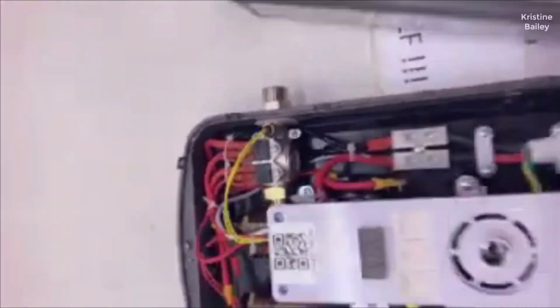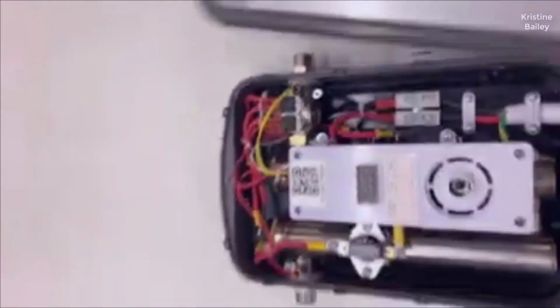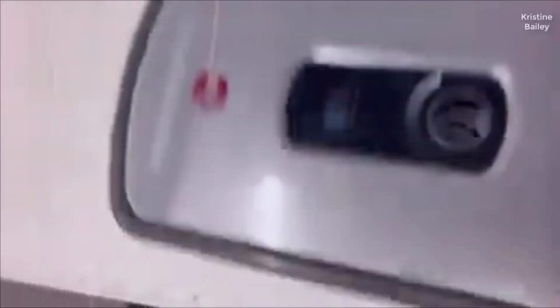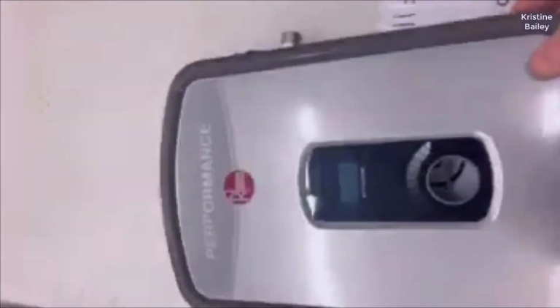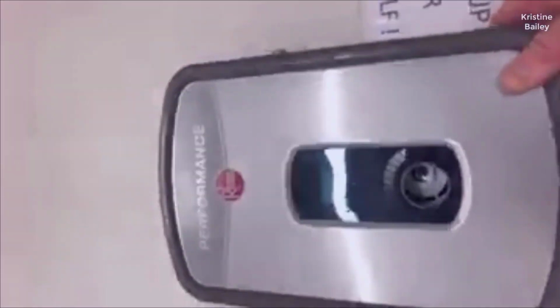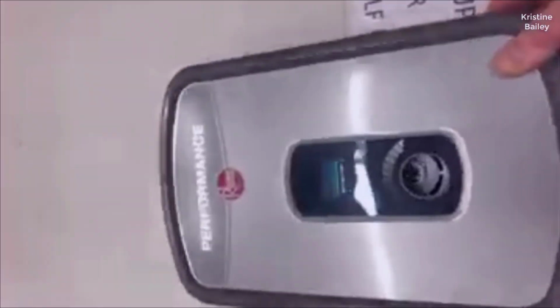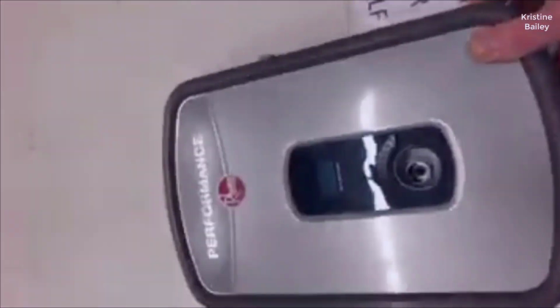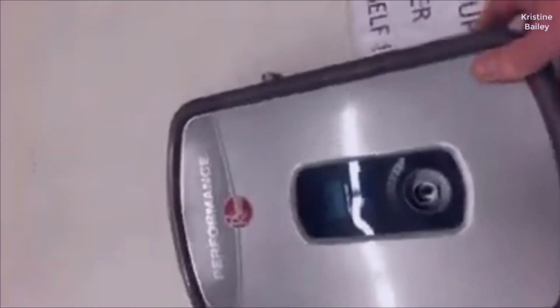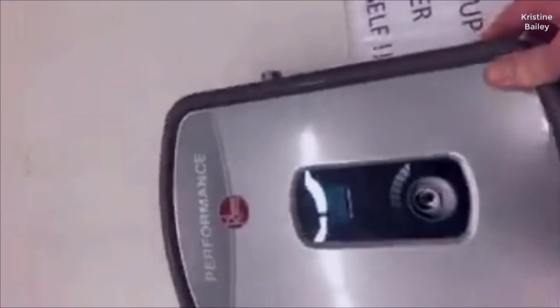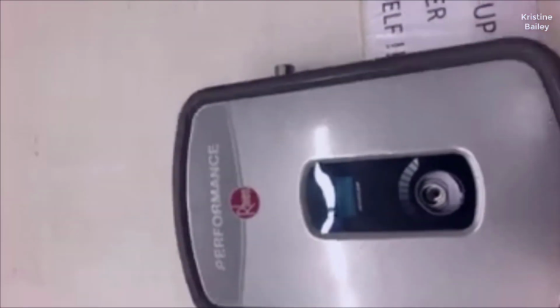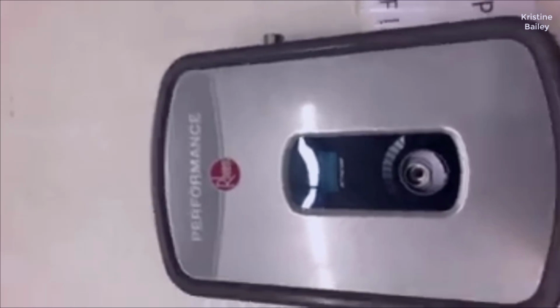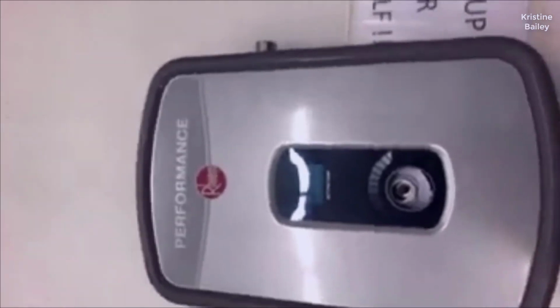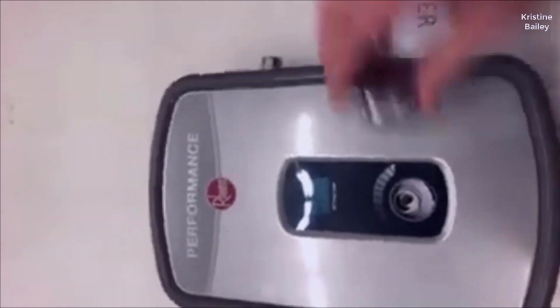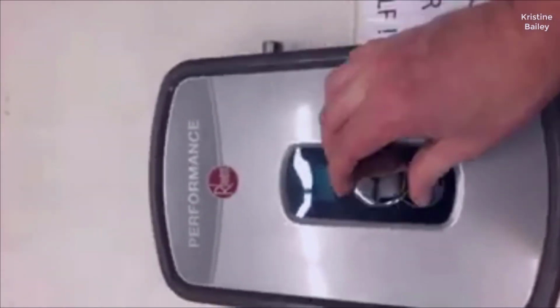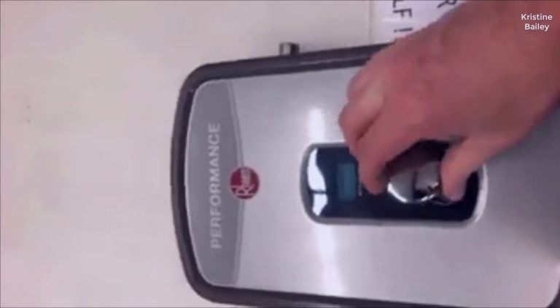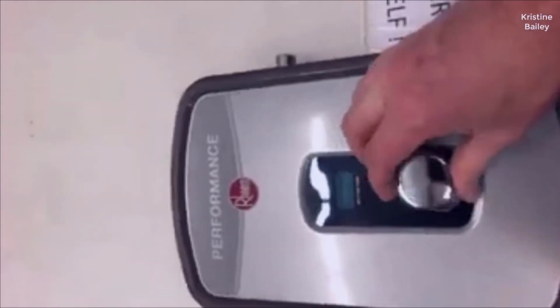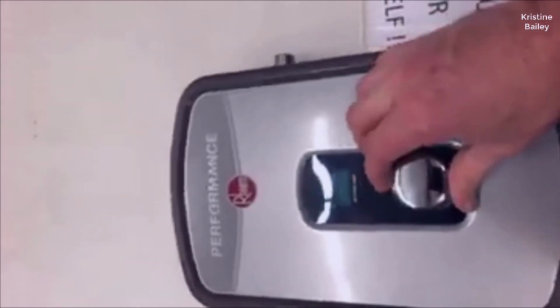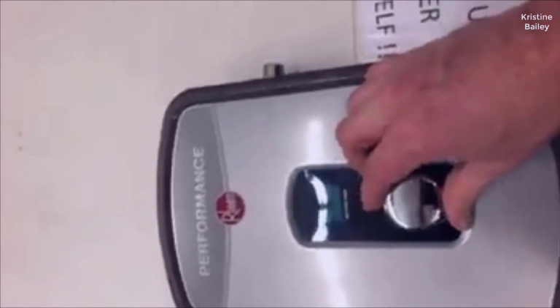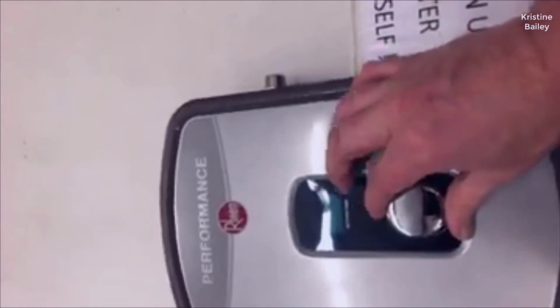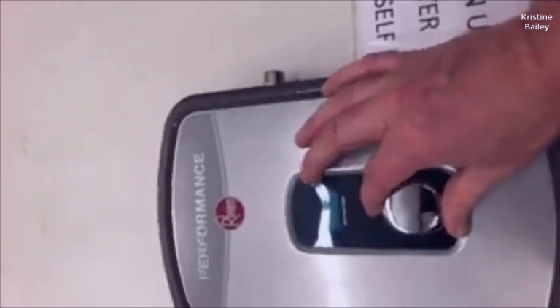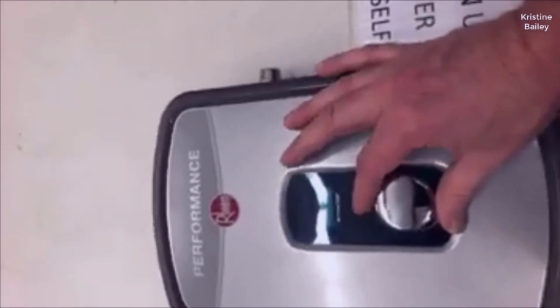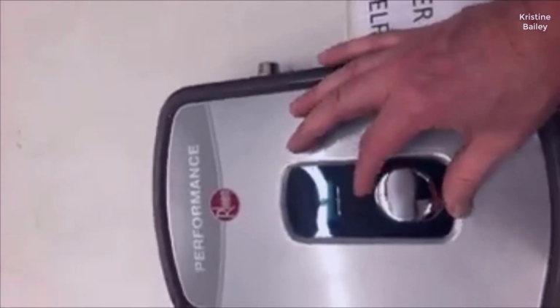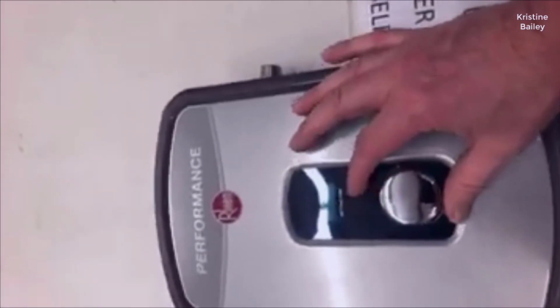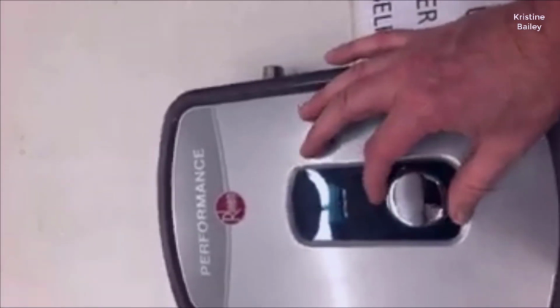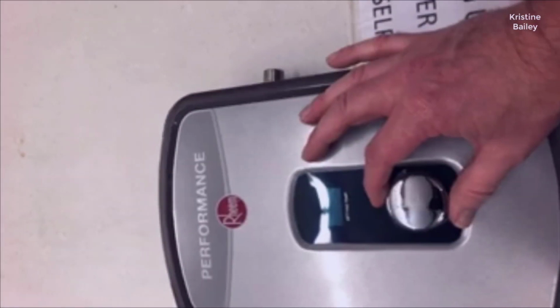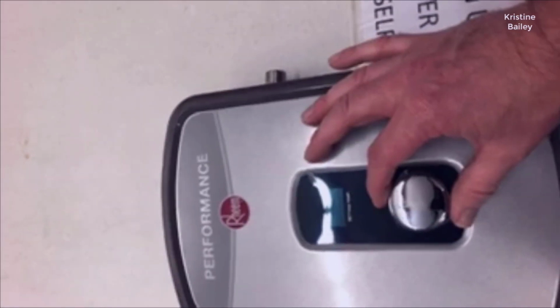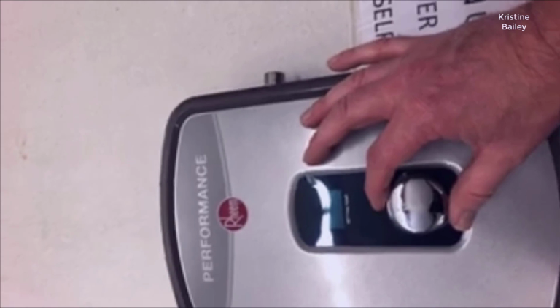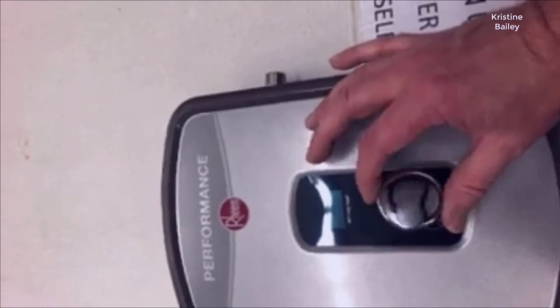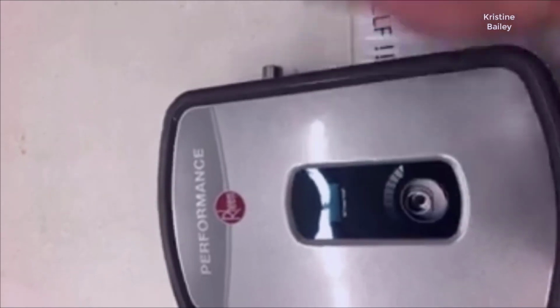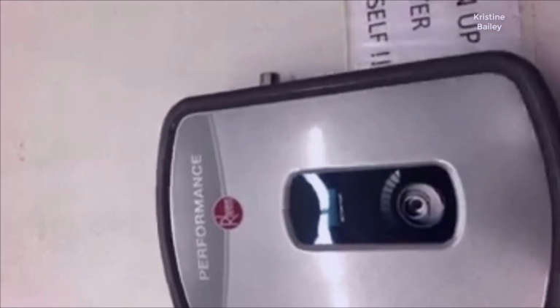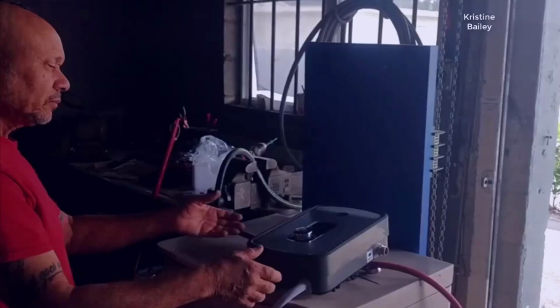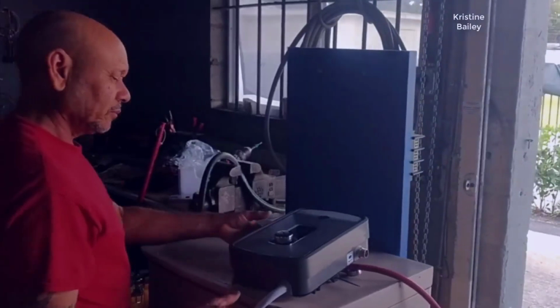I should mention real quick too that I actually found a pretty good deal on this water heater. I'll put a link in the description below to that deal so you can check that out if you're interested in getting one for yourself.